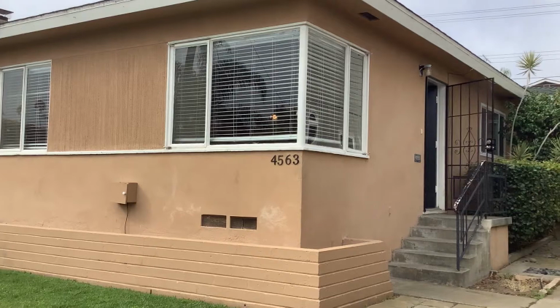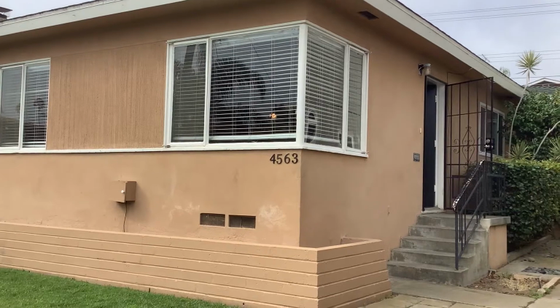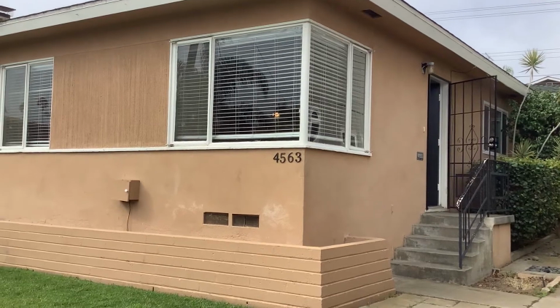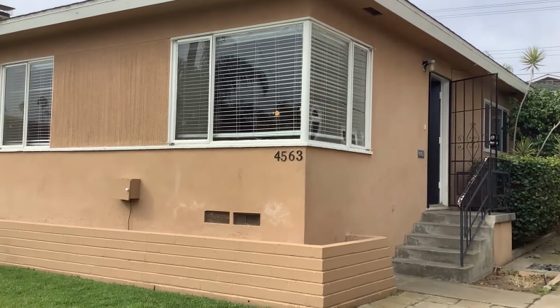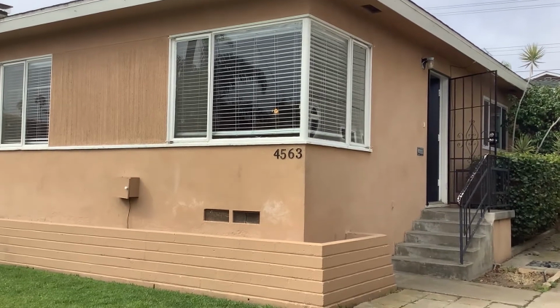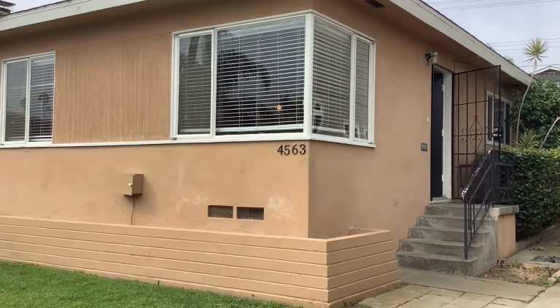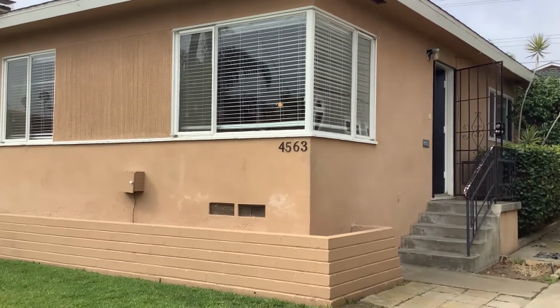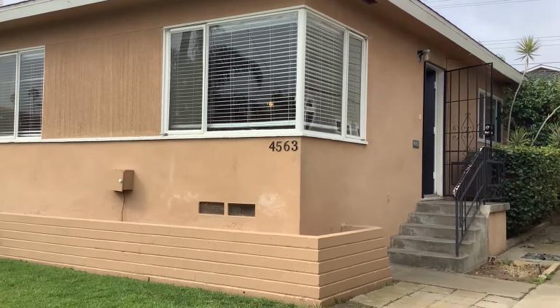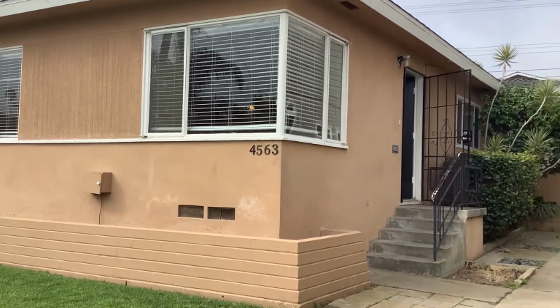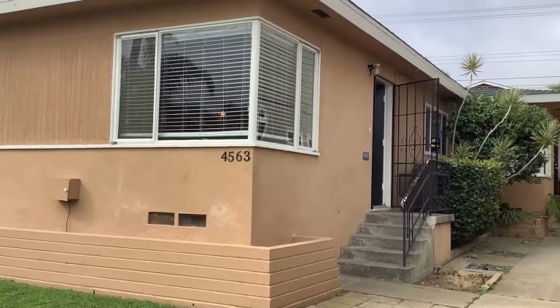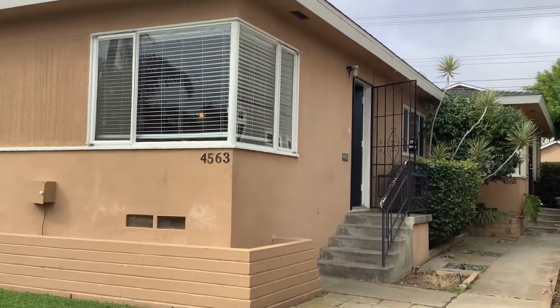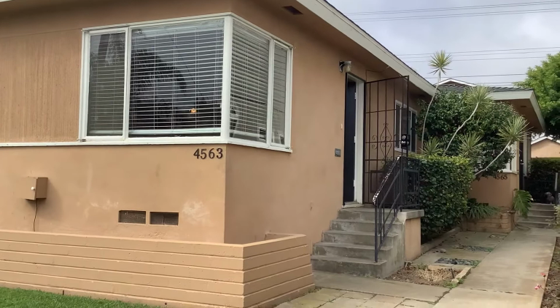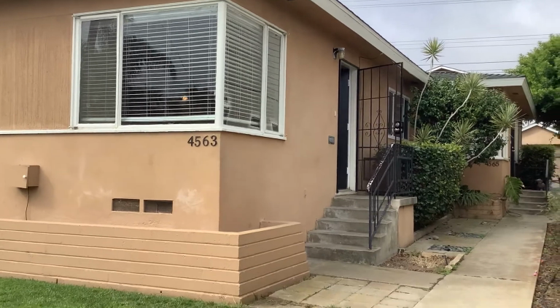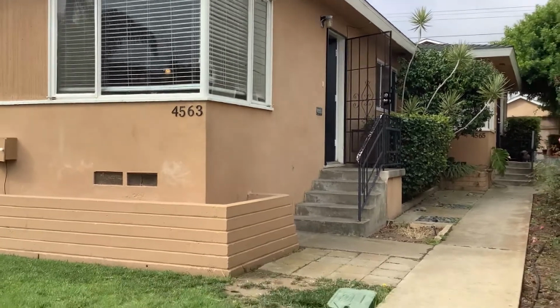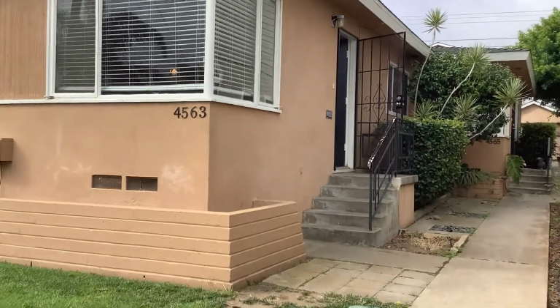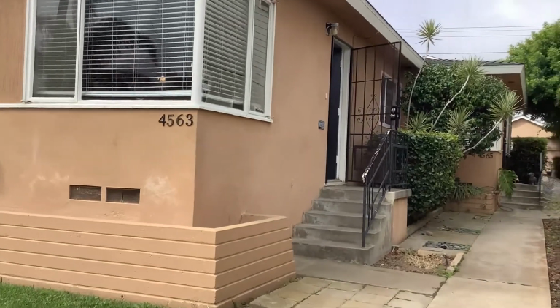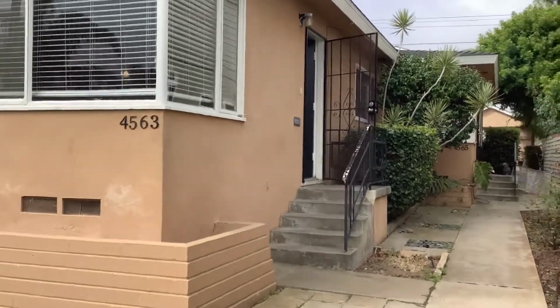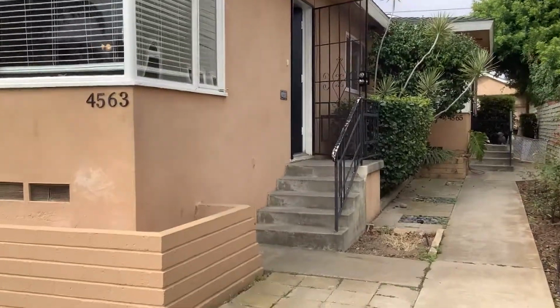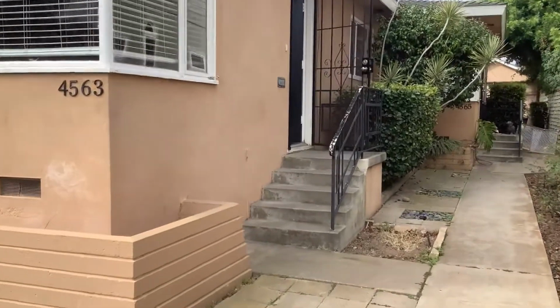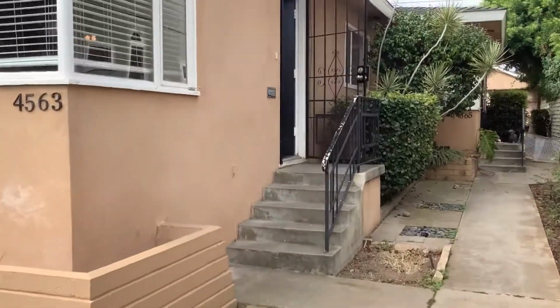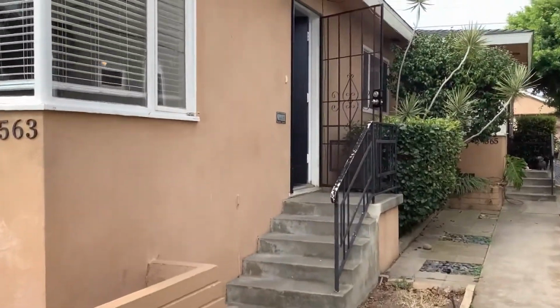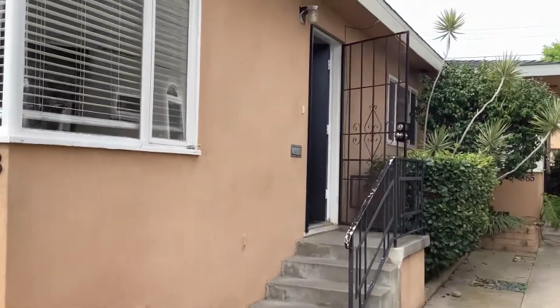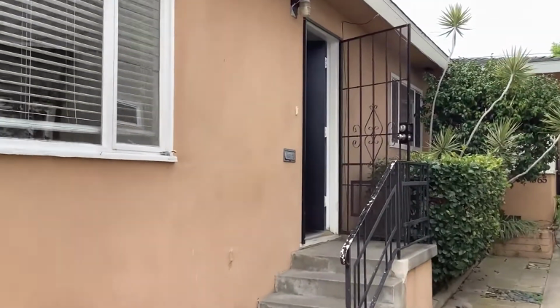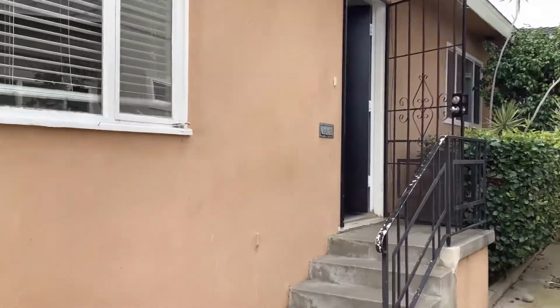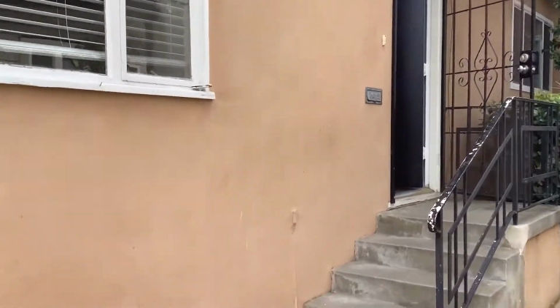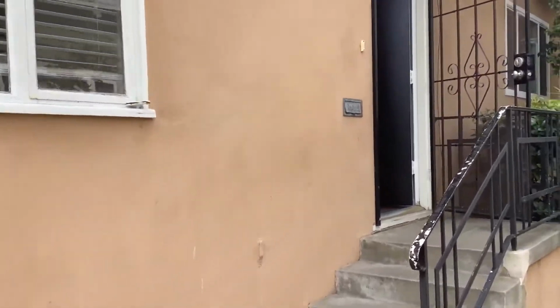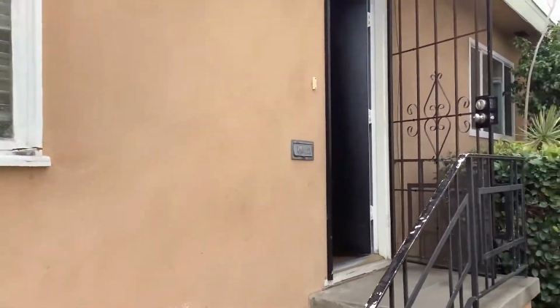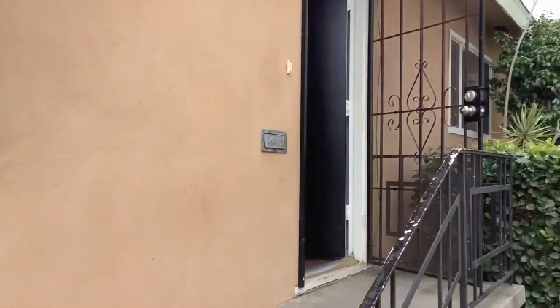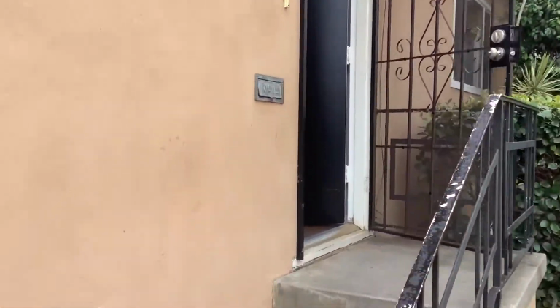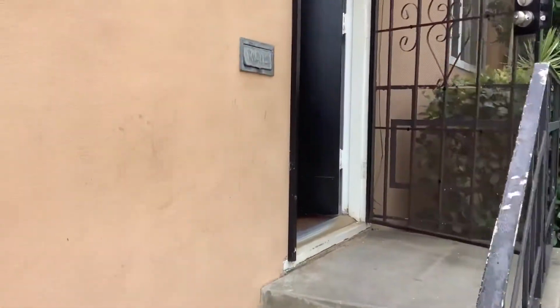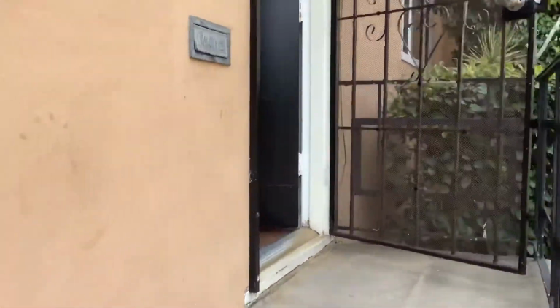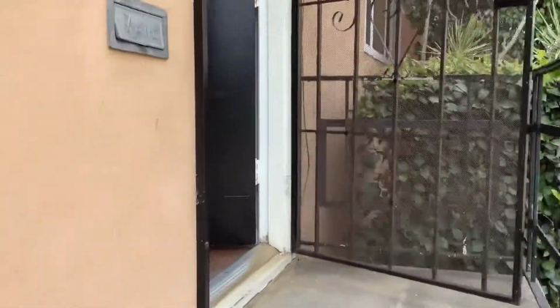This is a virtual tour for 4563 Muir Avenue in Ocean Beach. It's a two-bedroom, one-bath, 775 square-foot unit — front unit in a duplex.